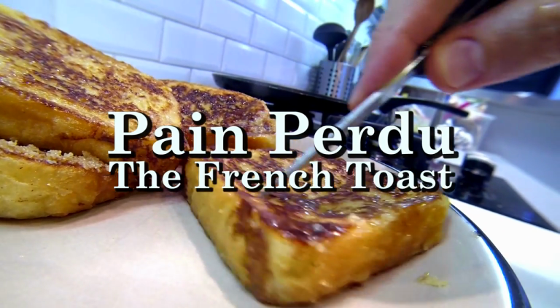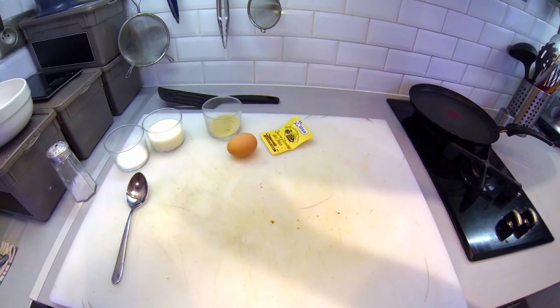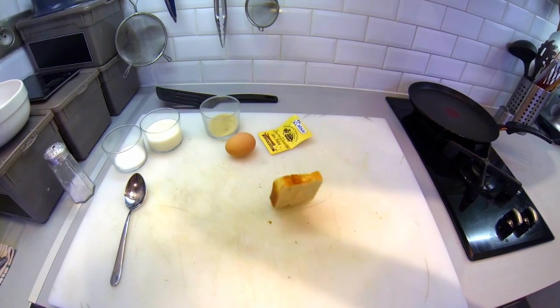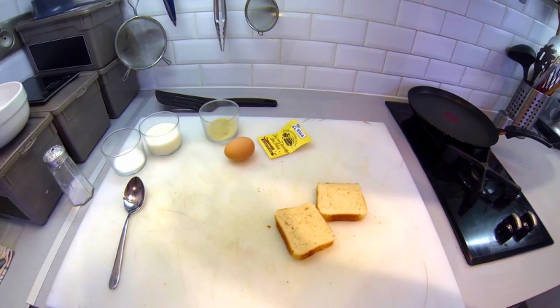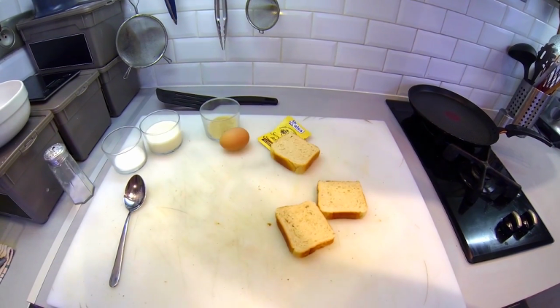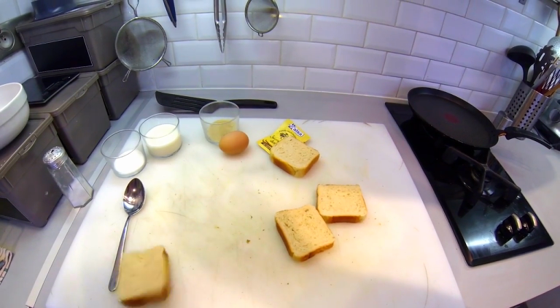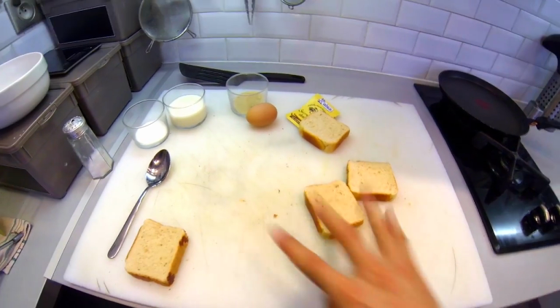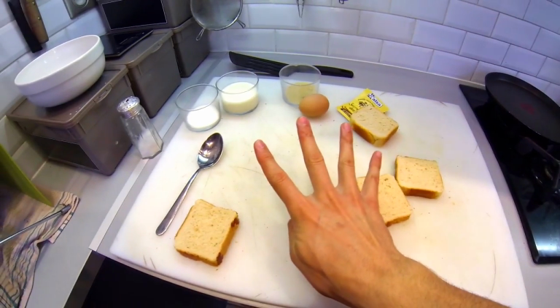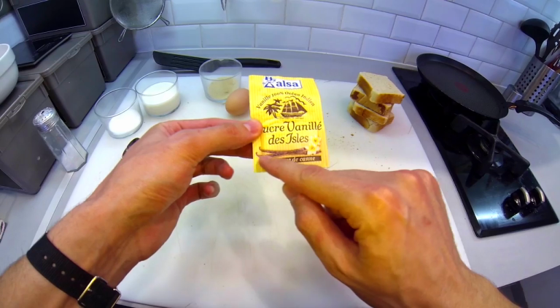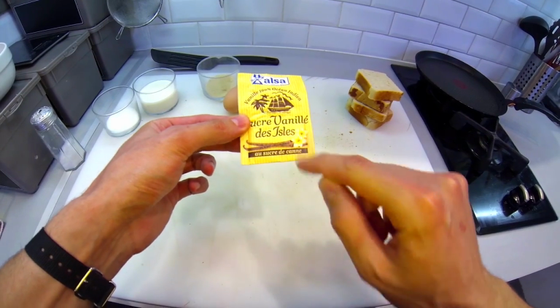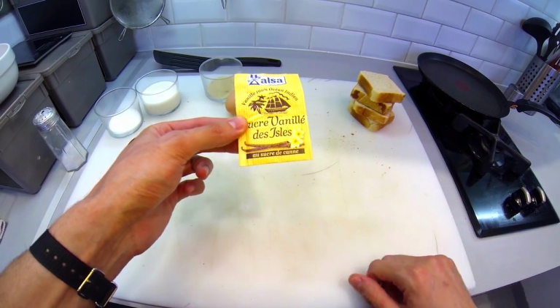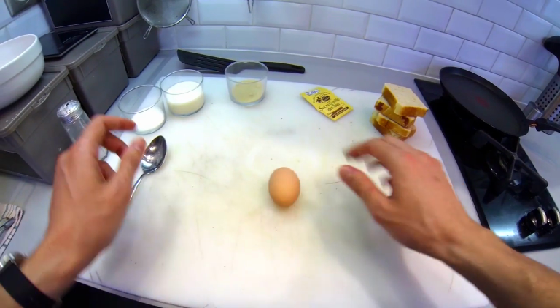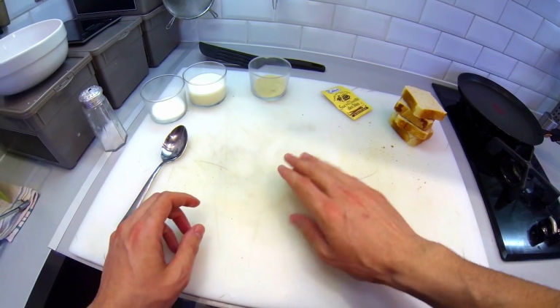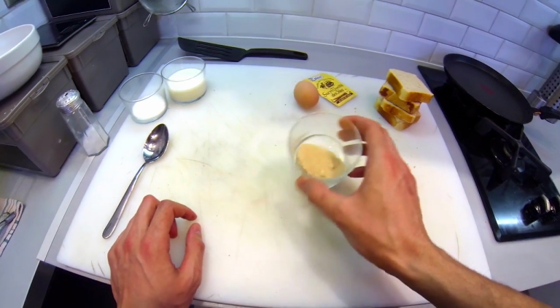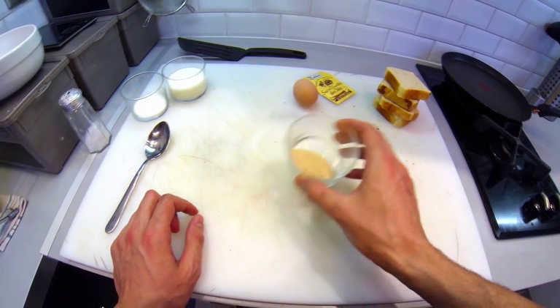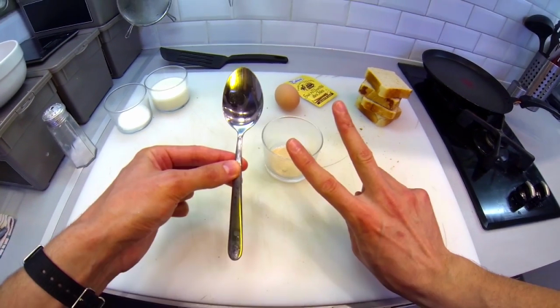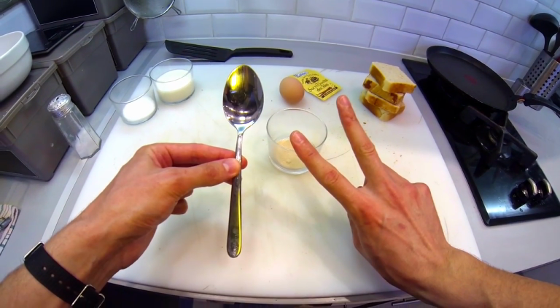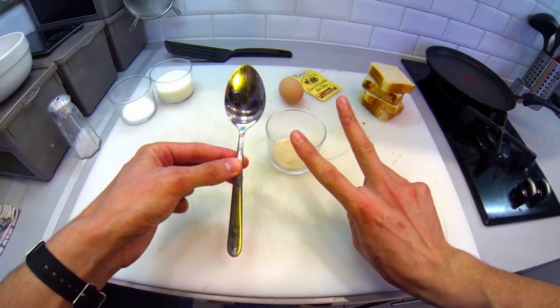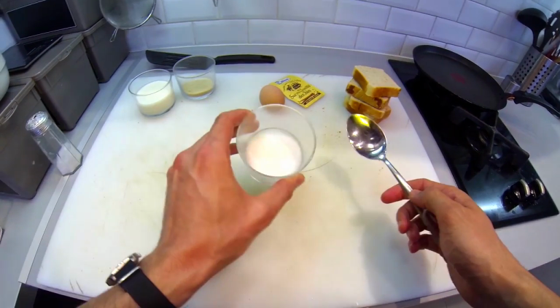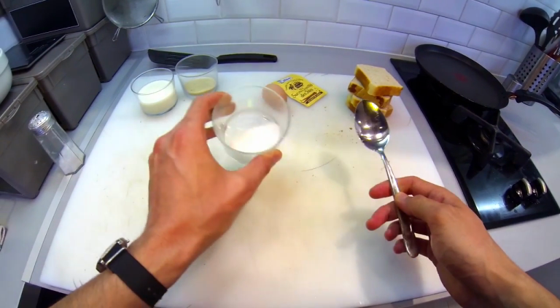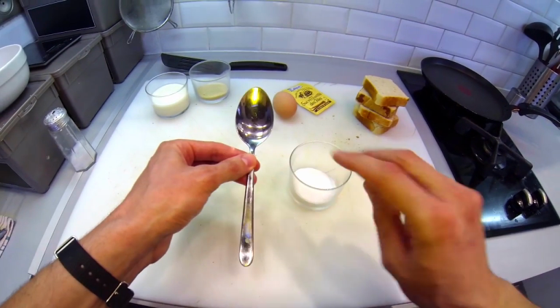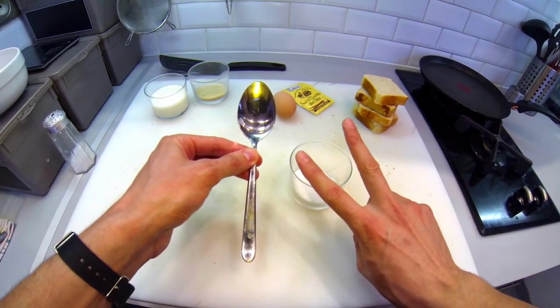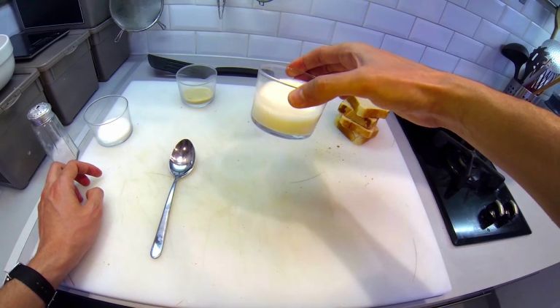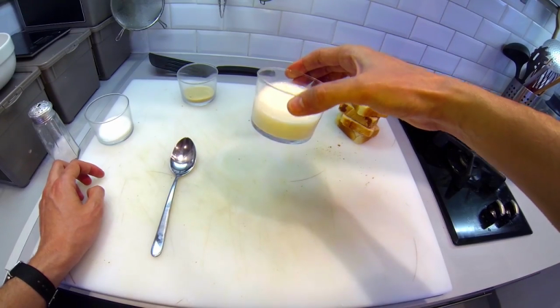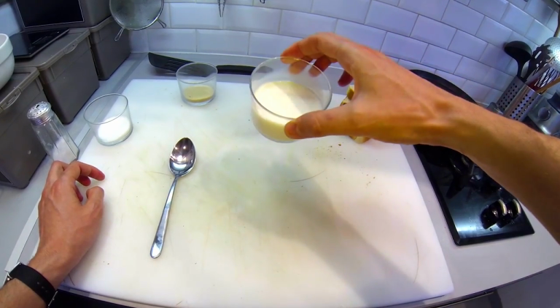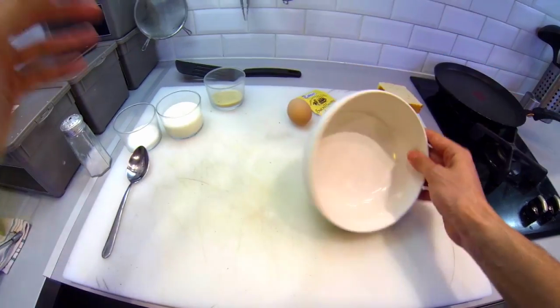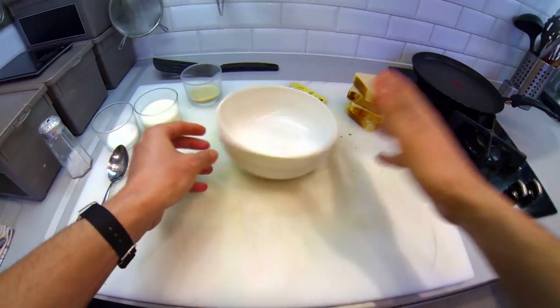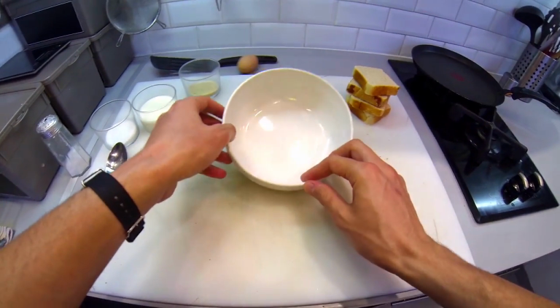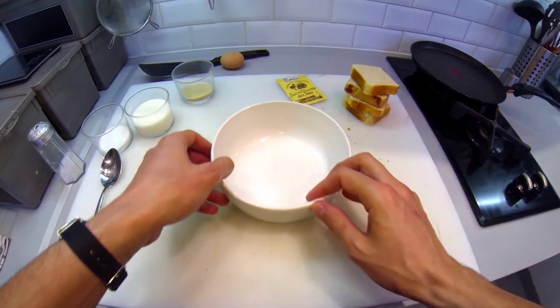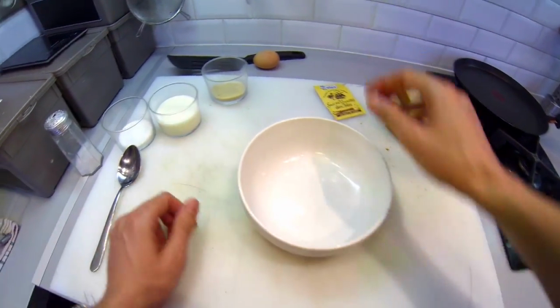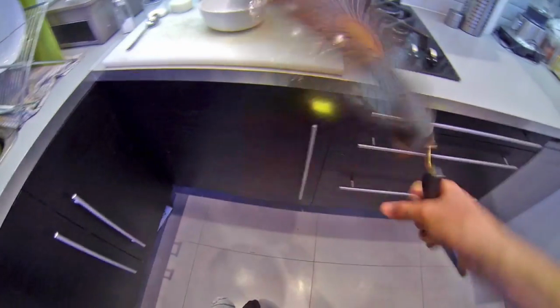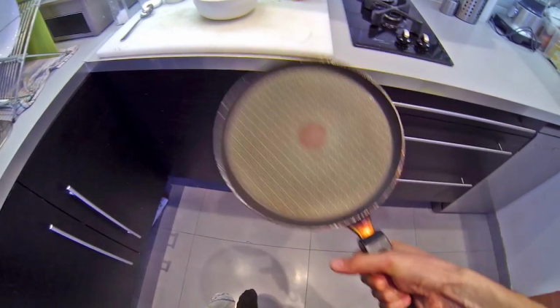You will need four thick slices of stale bread, vanilla sugar, one egg, two tablespoons of brown sugar, and two tablespoons of white sugar. Half cup of milk, a mixing bowl, and a frying pan.